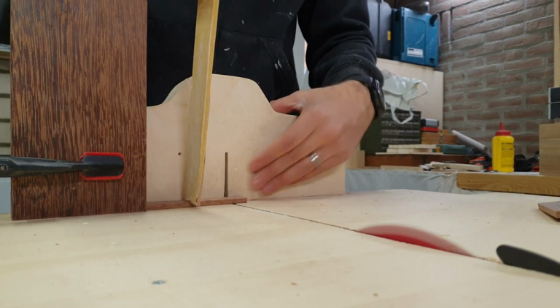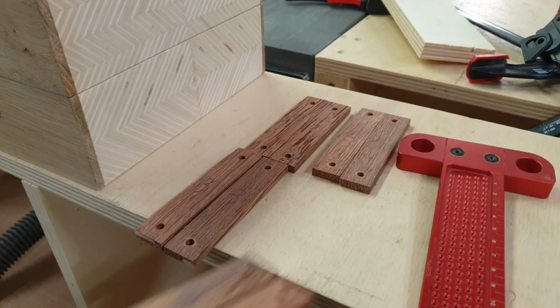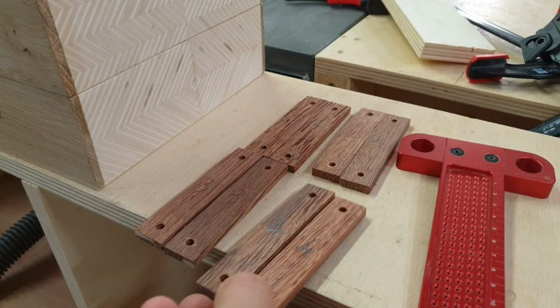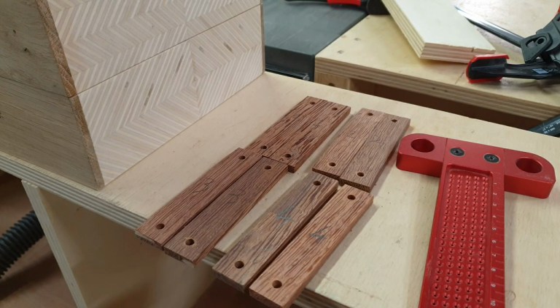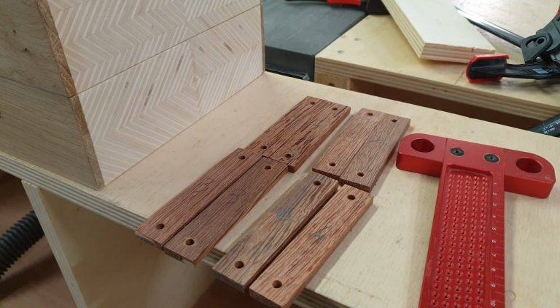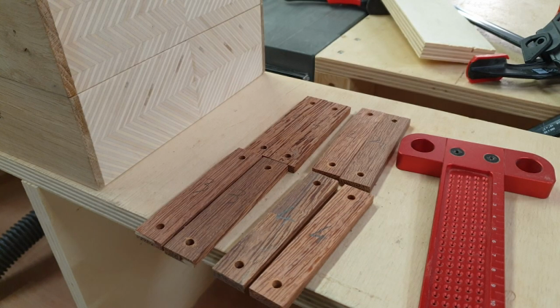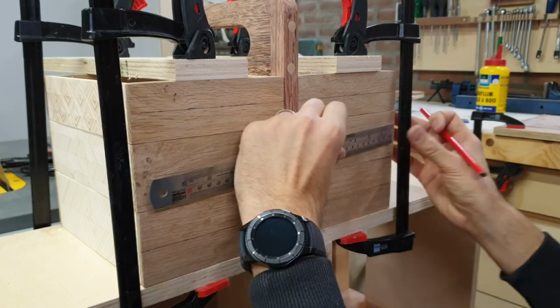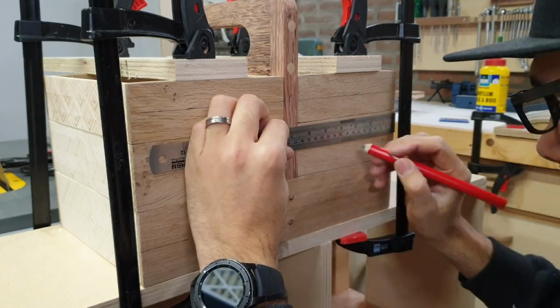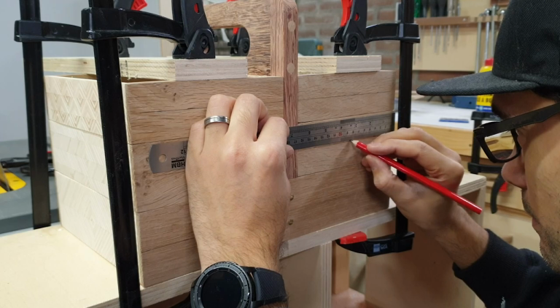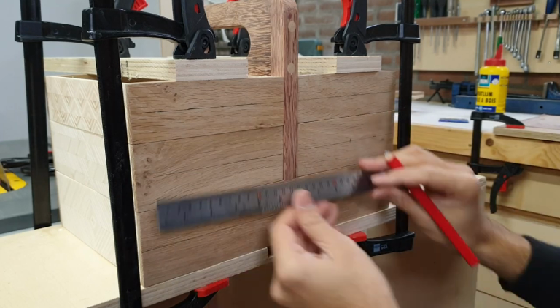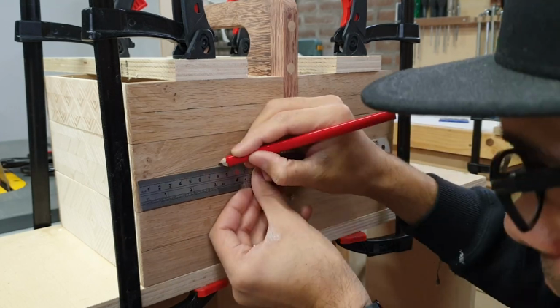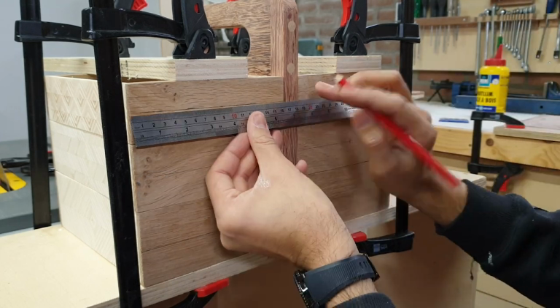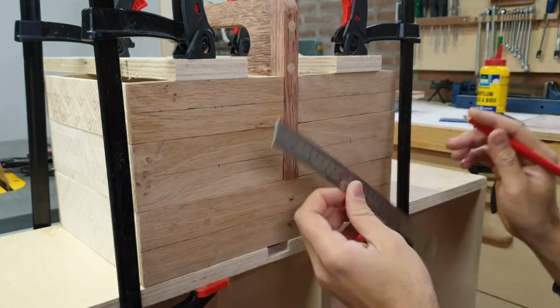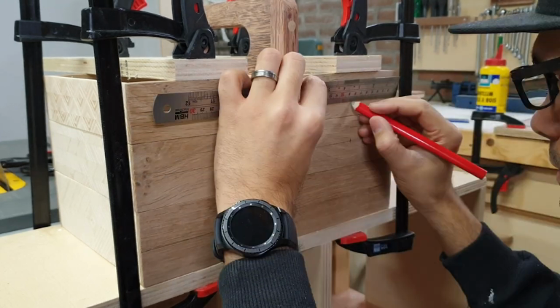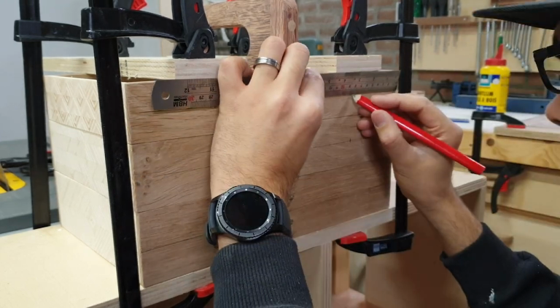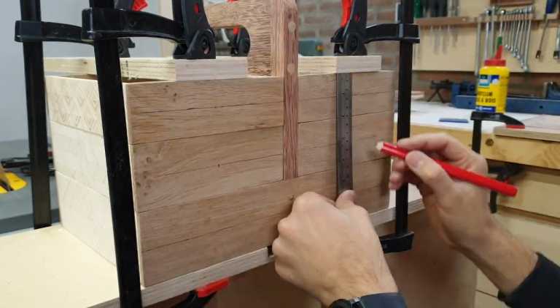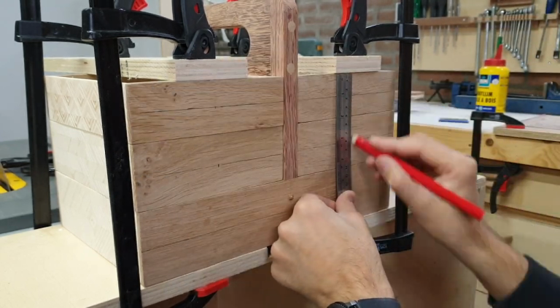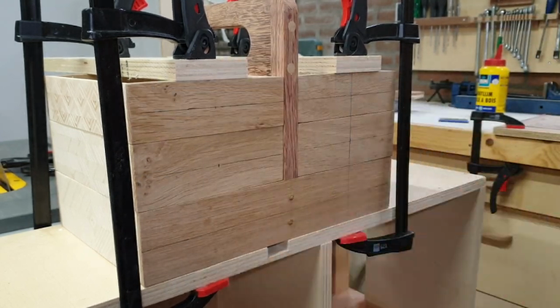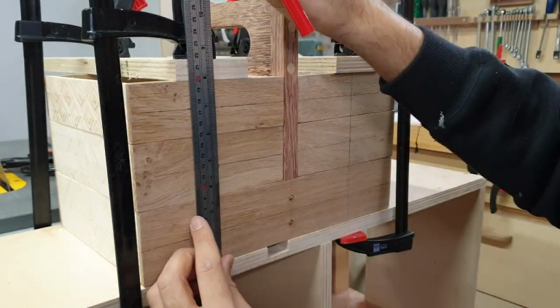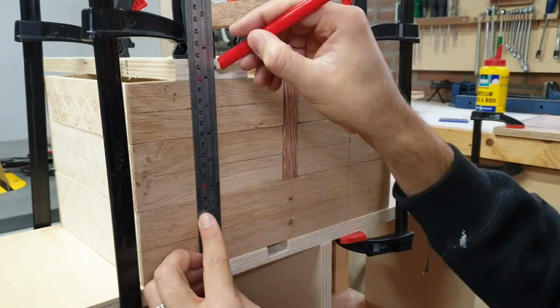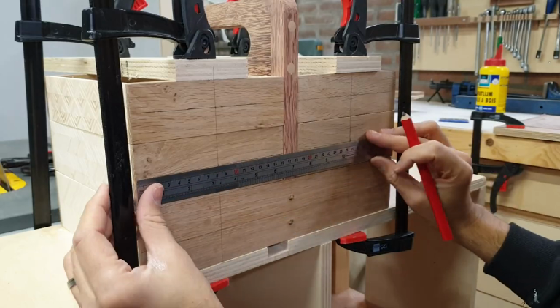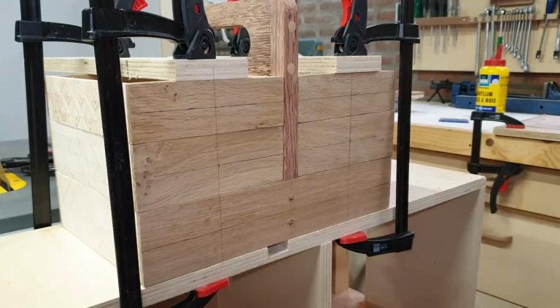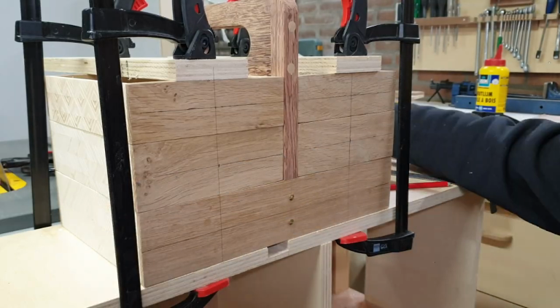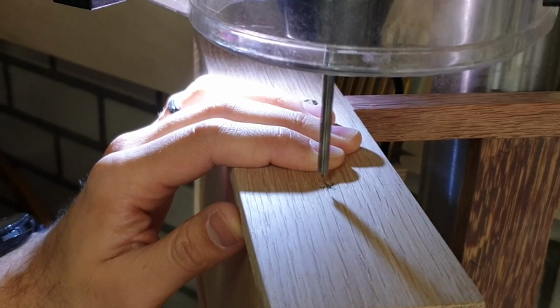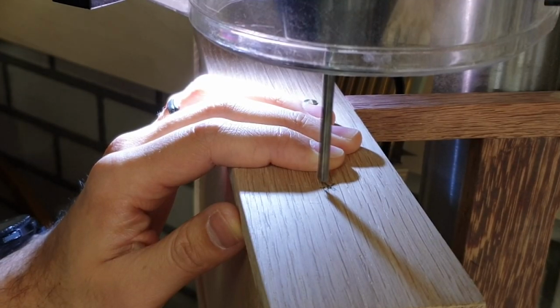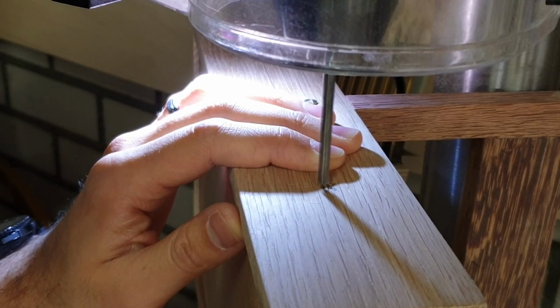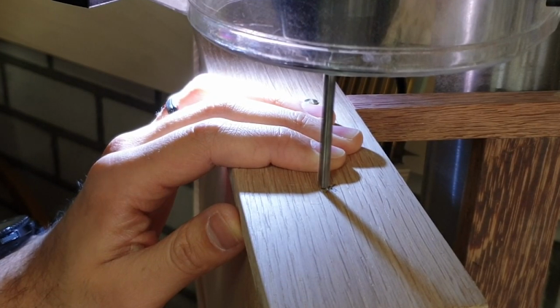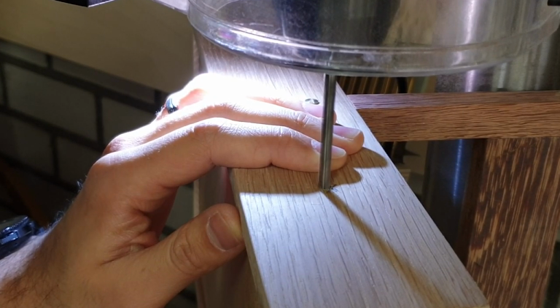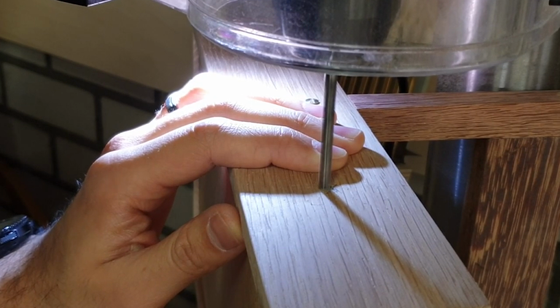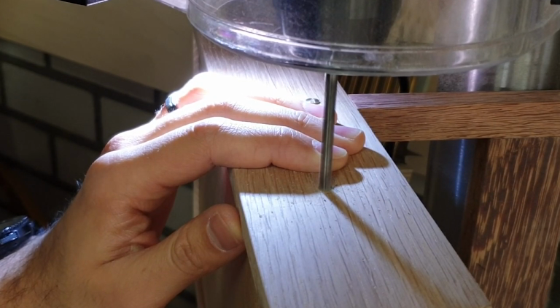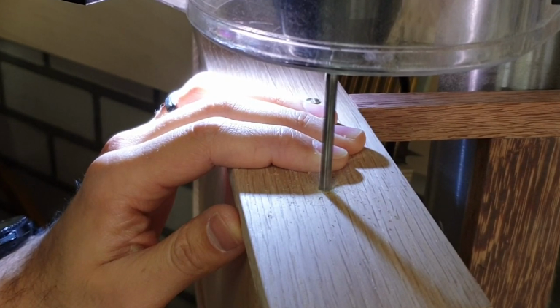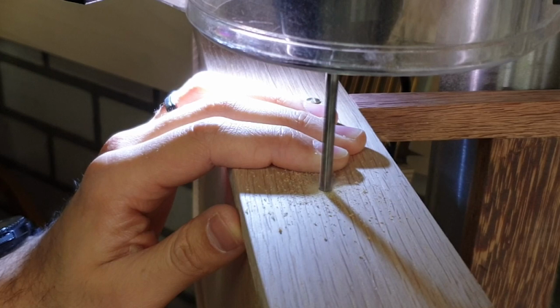That really required skill to make sure all of the holes and all of the pieces had the holes in exactly the same position. I think this project is a nice portfolio piece to display what I'm able to do.